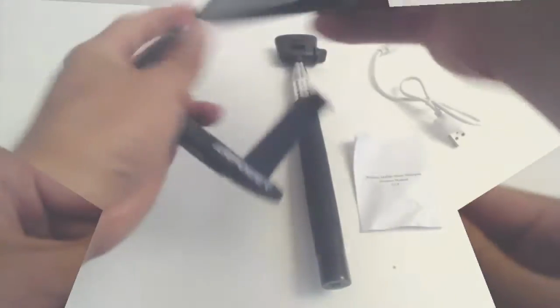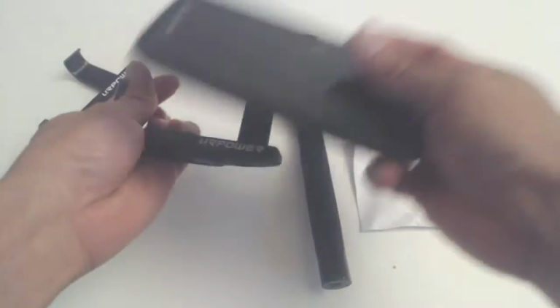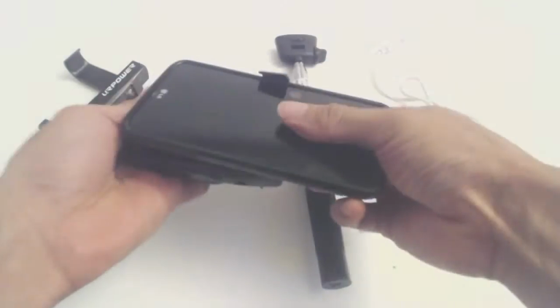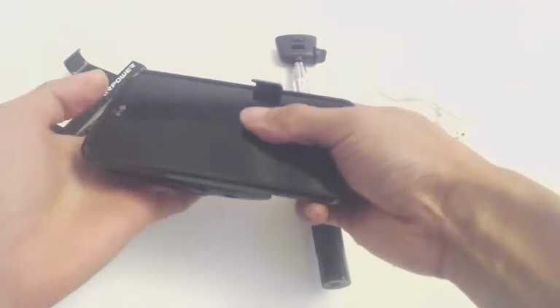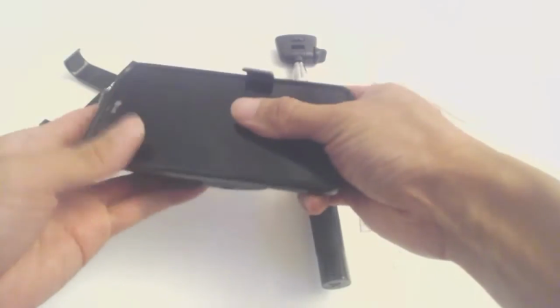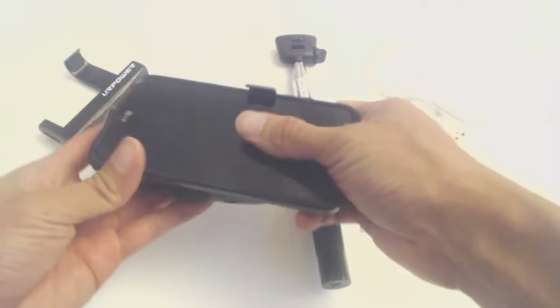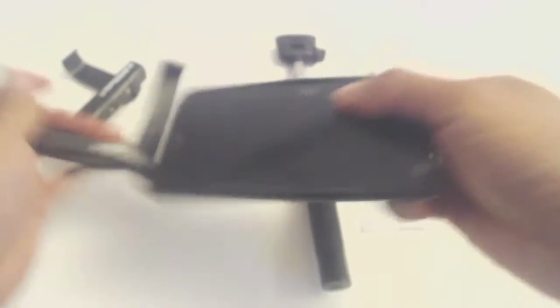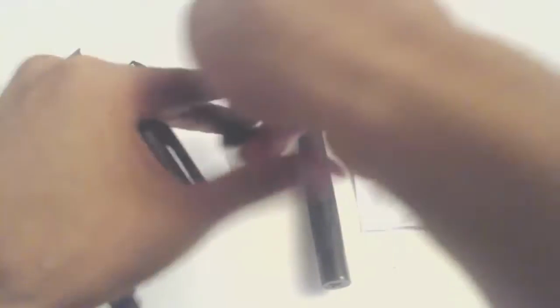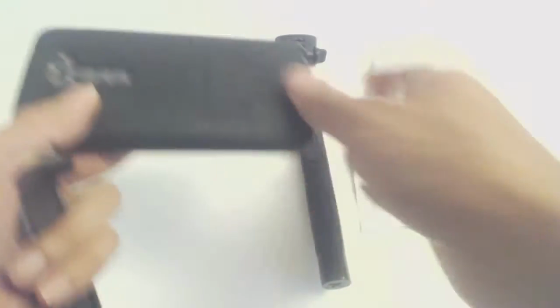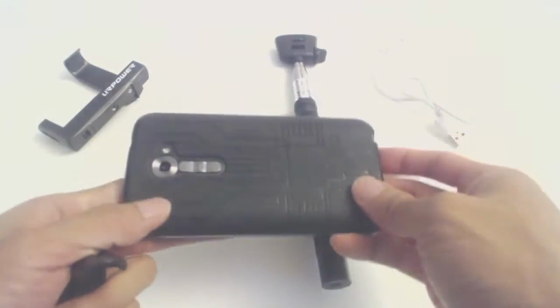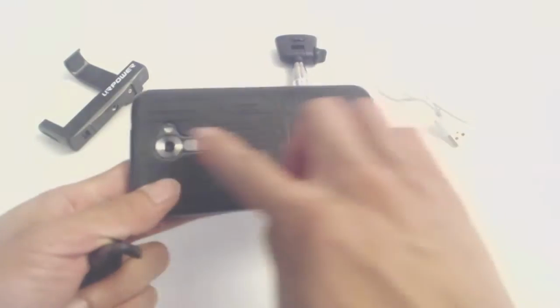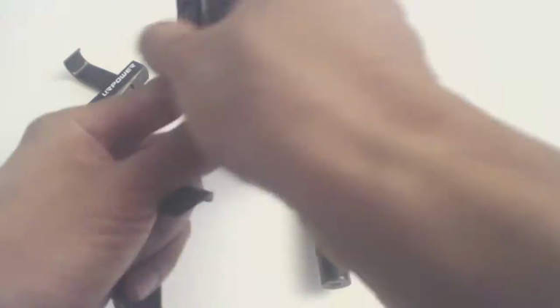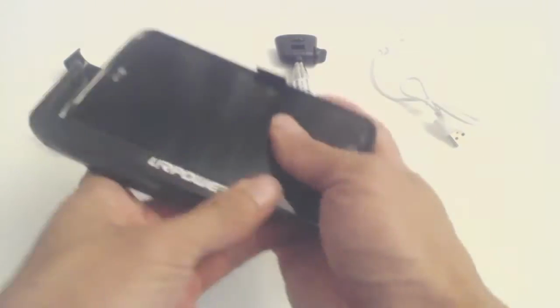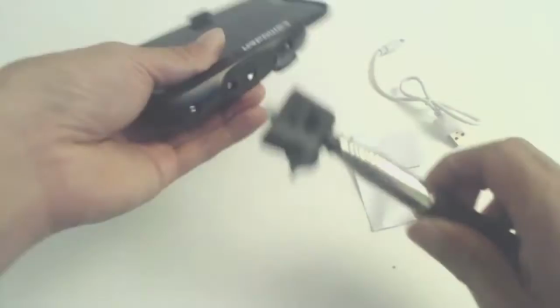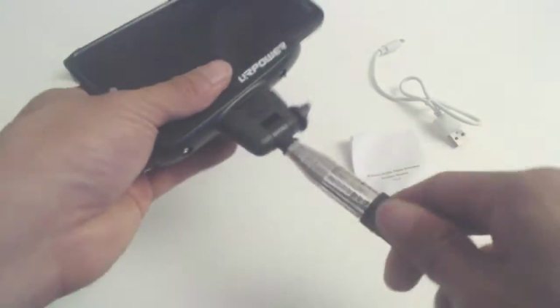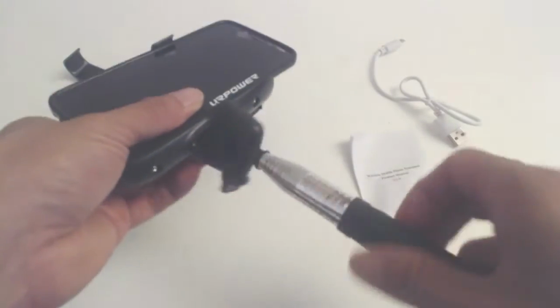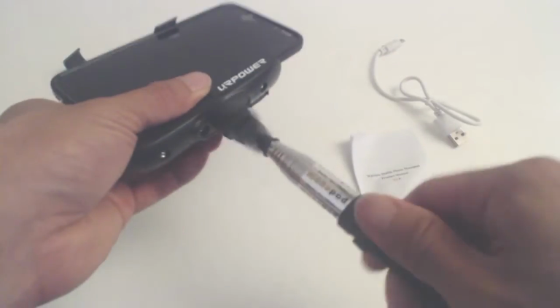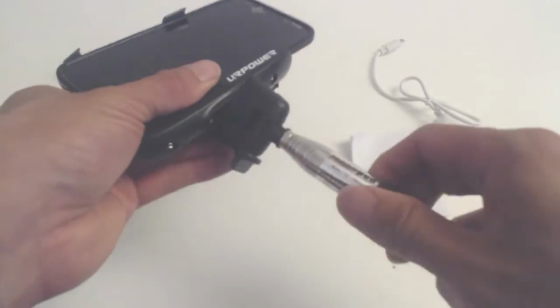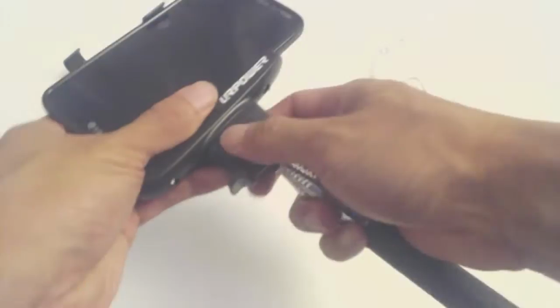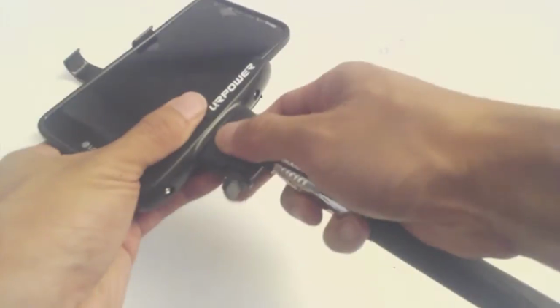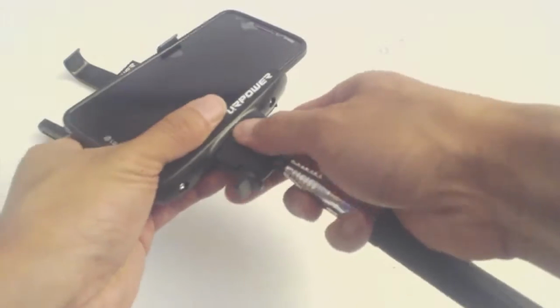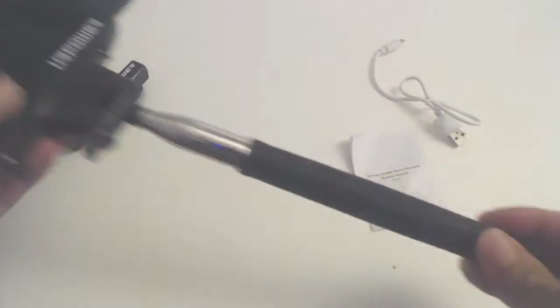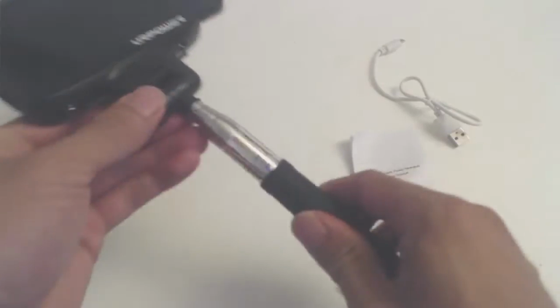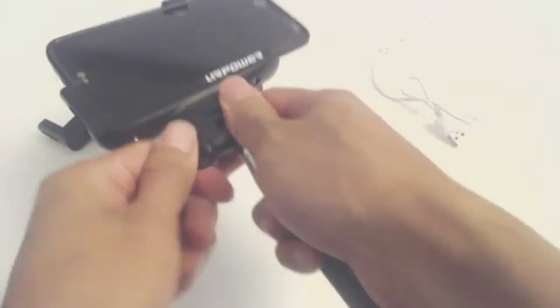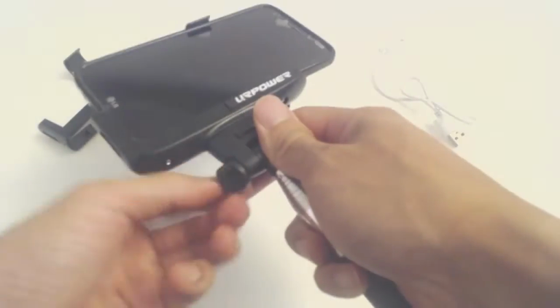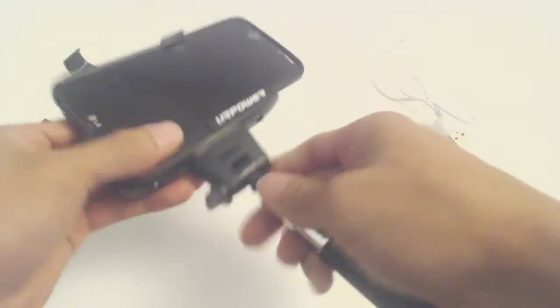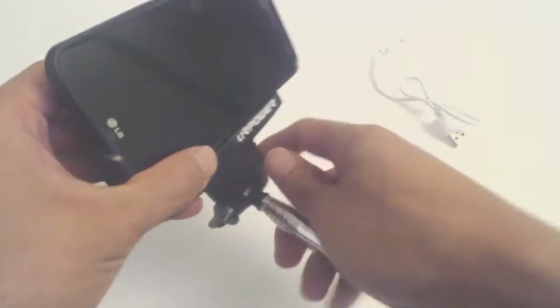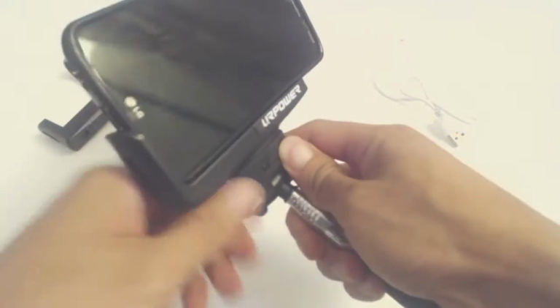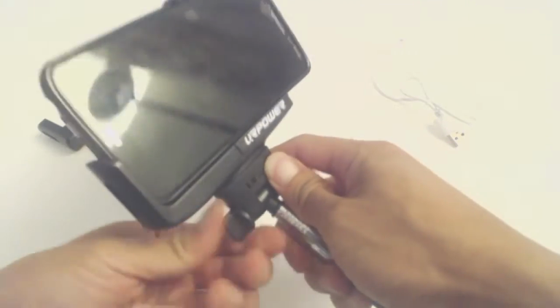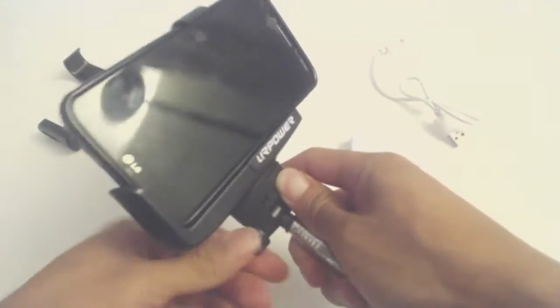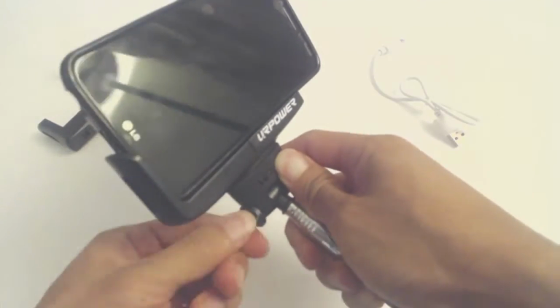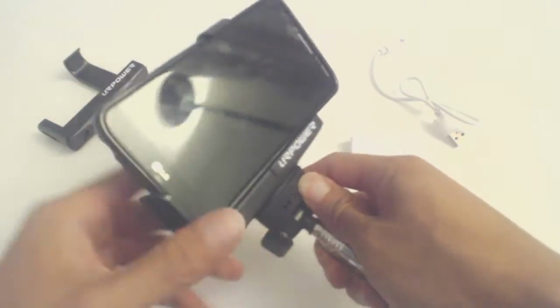I'll try the large phone holder with my LG G2. I want to make sure the arm isn't blocking the camera. Once your phone is mounted, simply screw on the selfie stick to the holder.